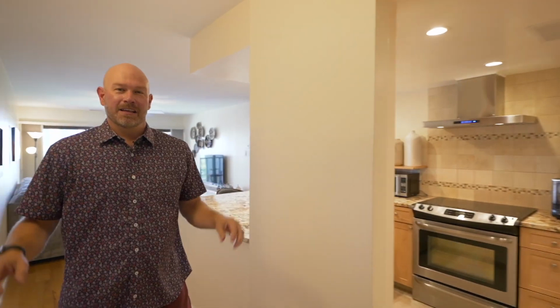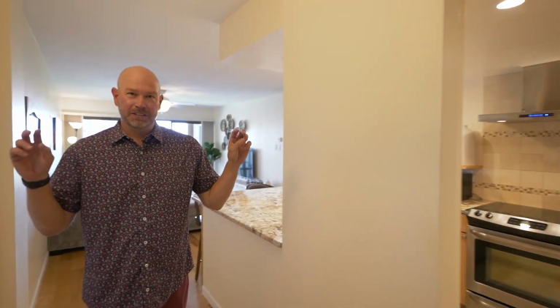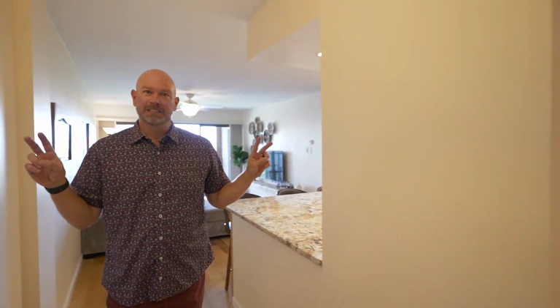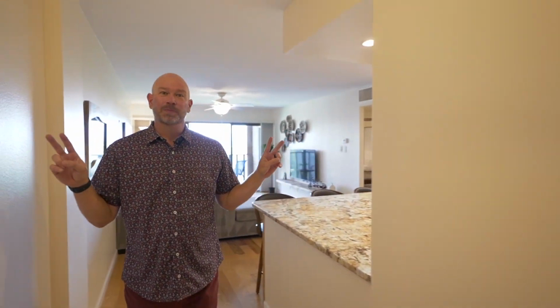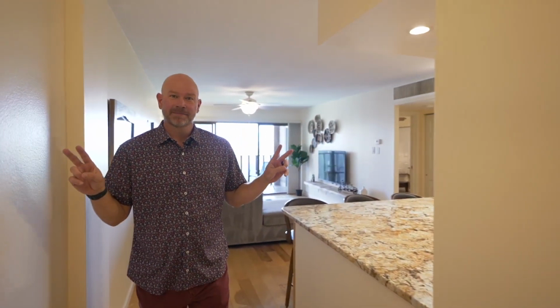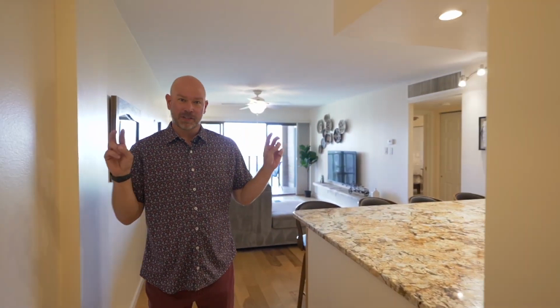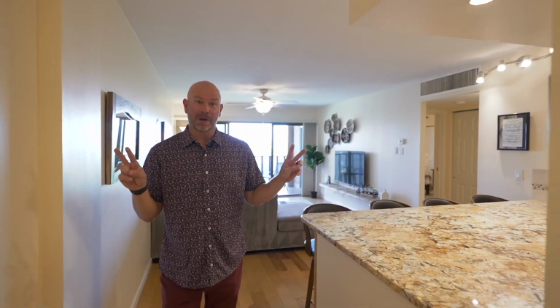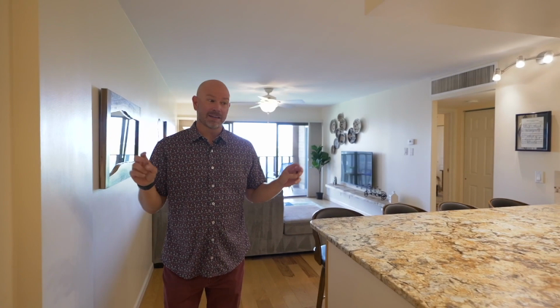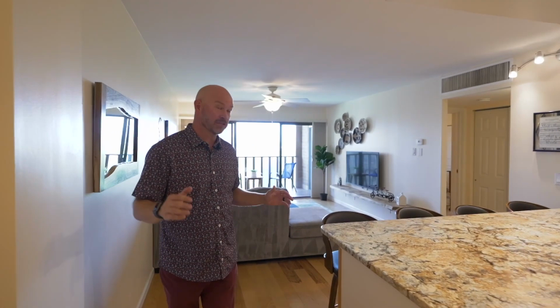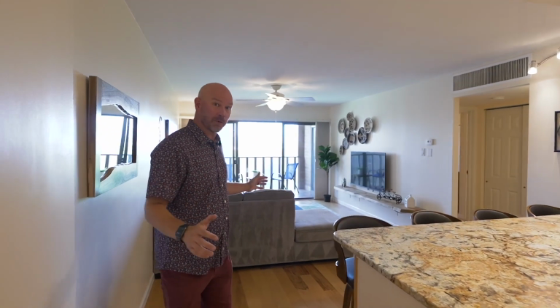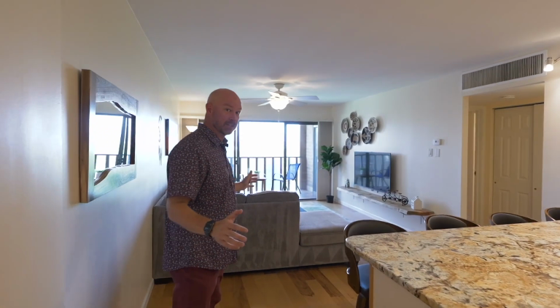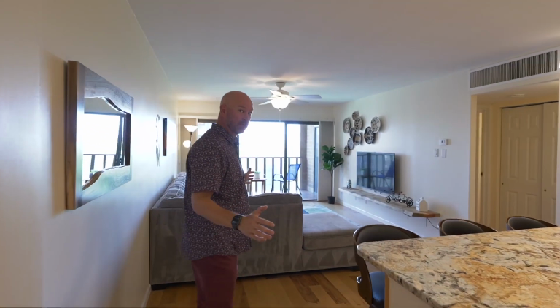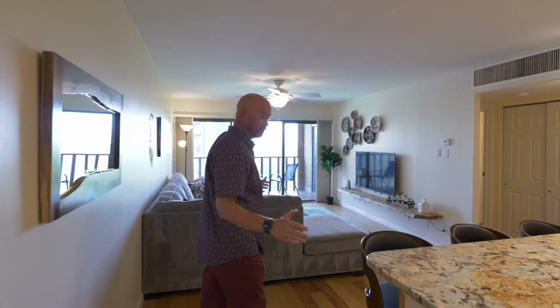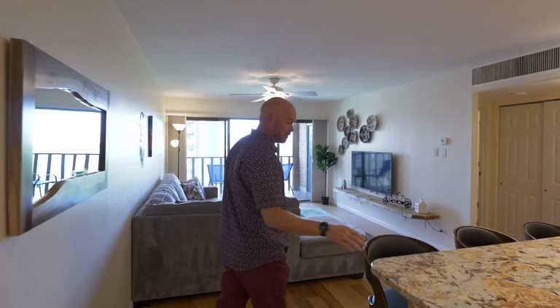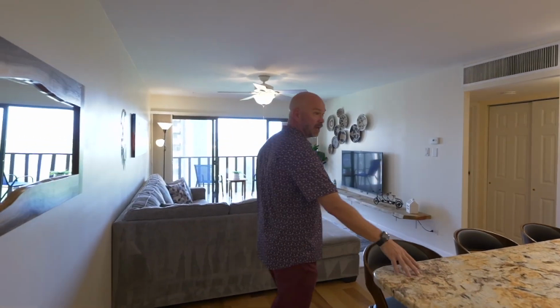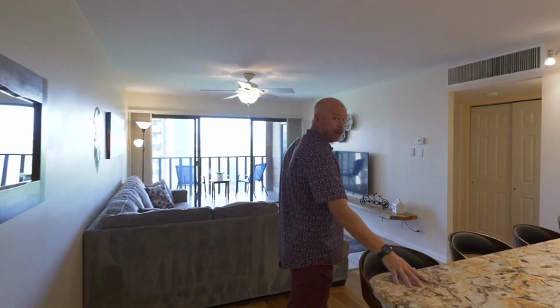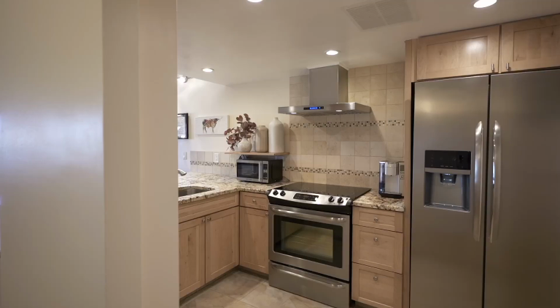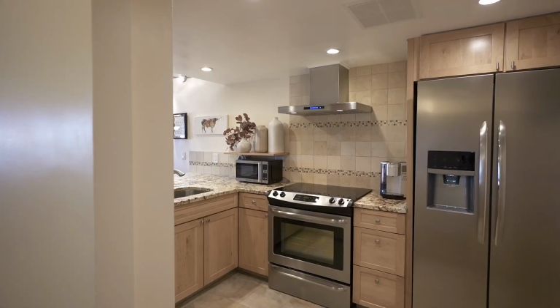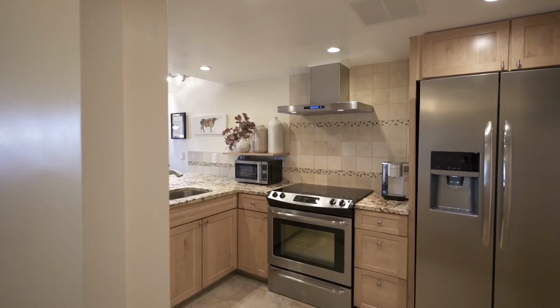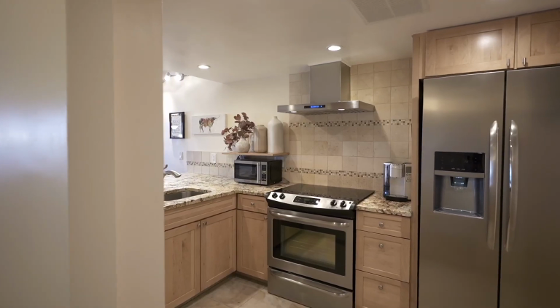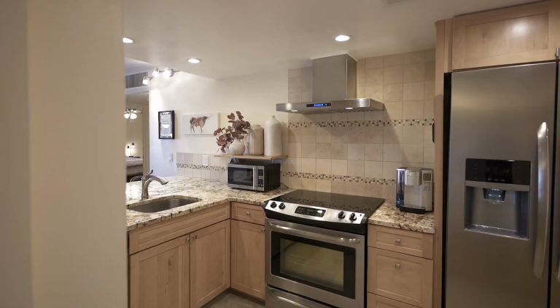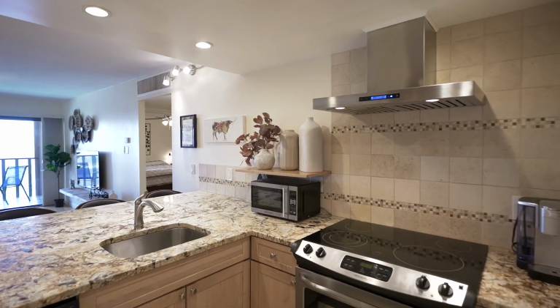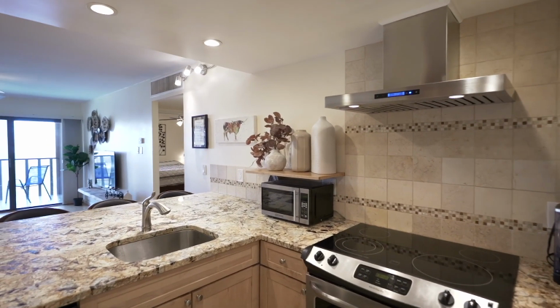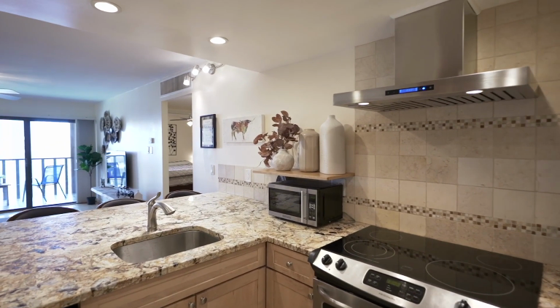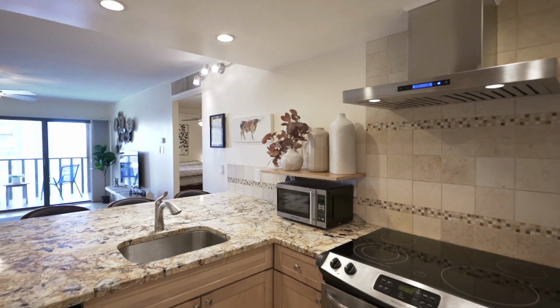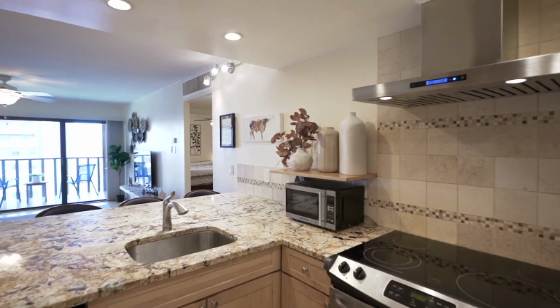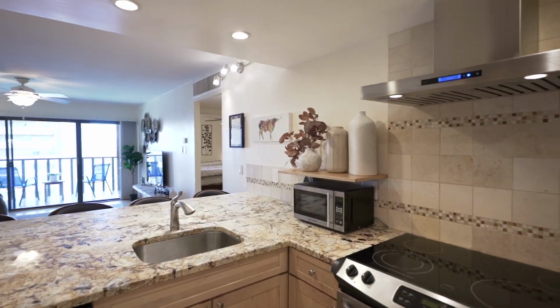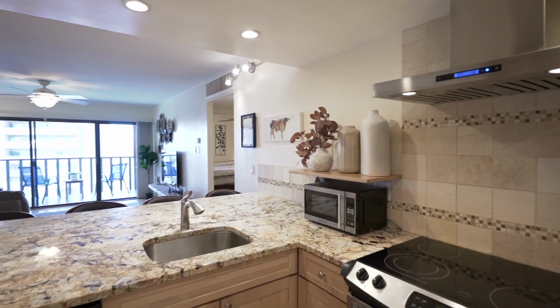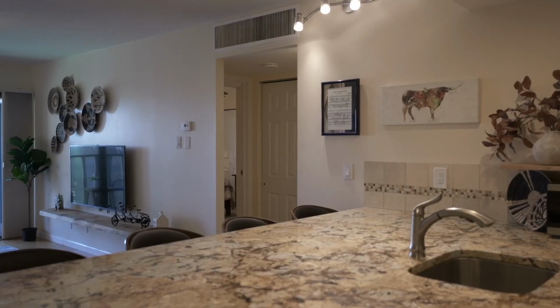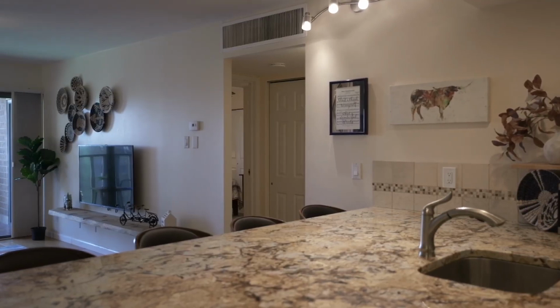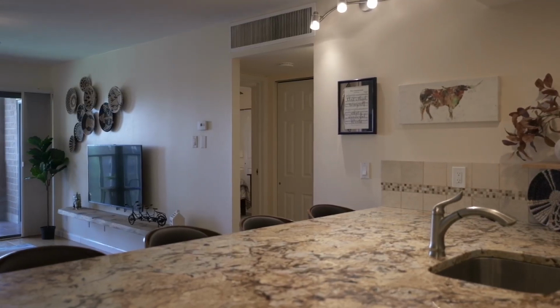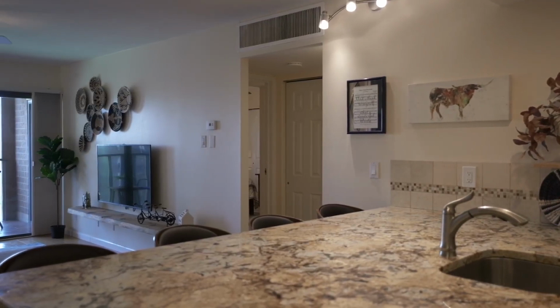This unit is a two-bed, two-bath, 943 square feet. We have an updated kitchen with granite countertops, stainless steel appliances, and a sitting area.